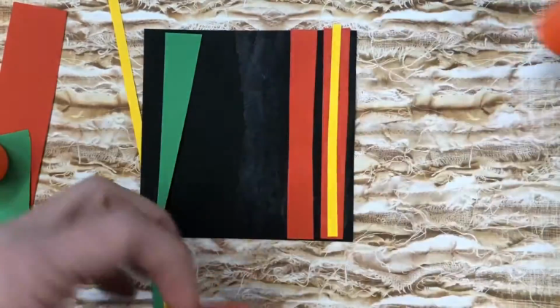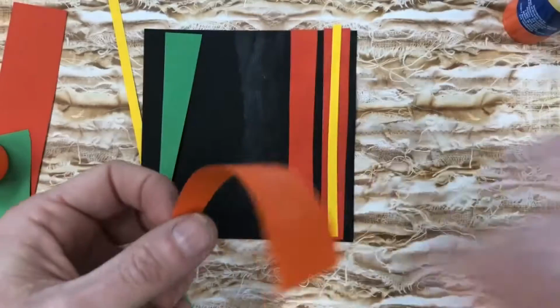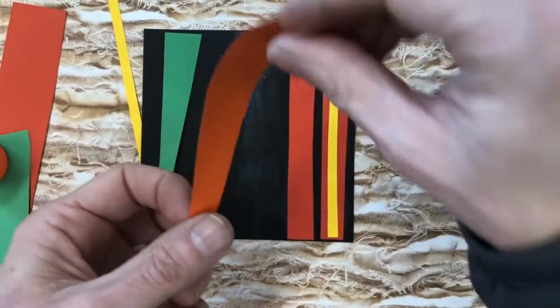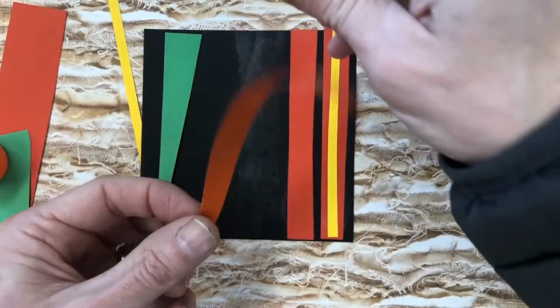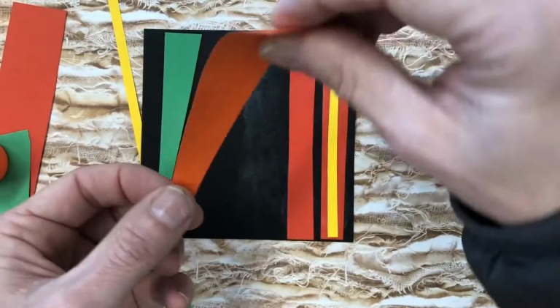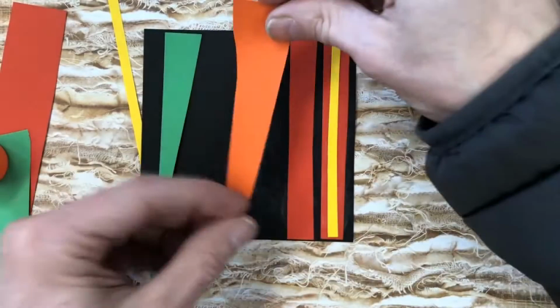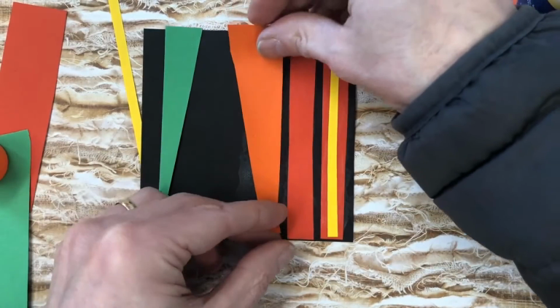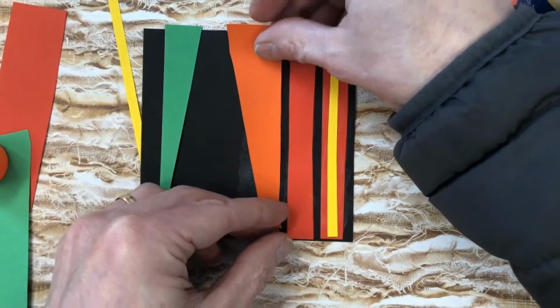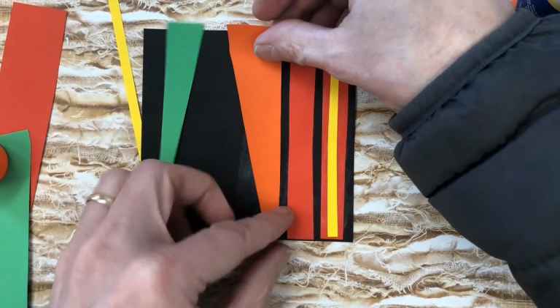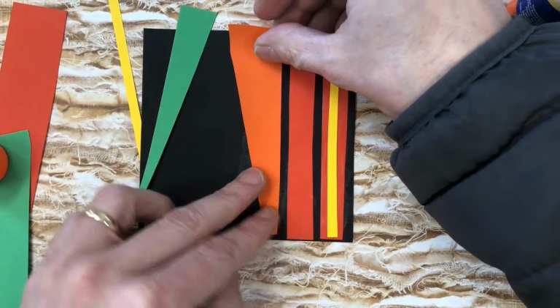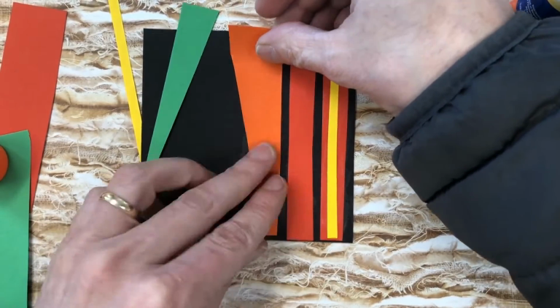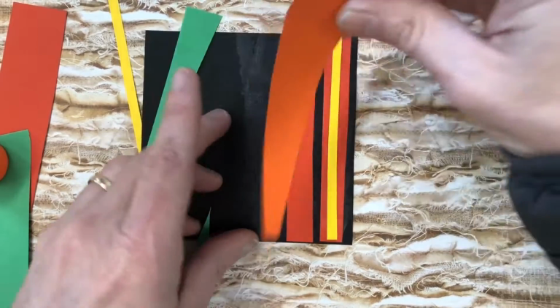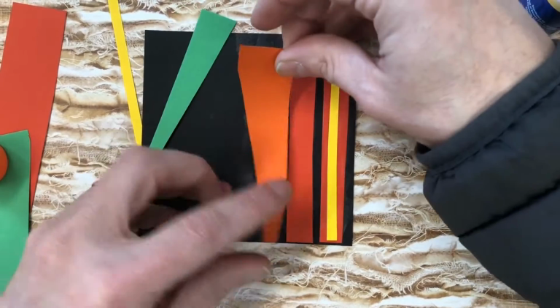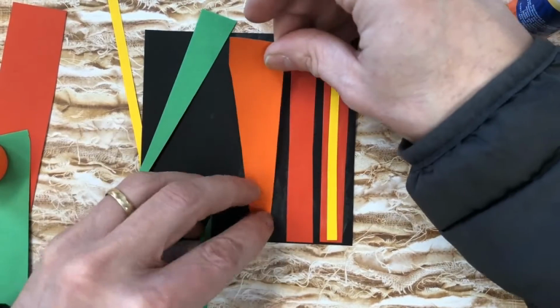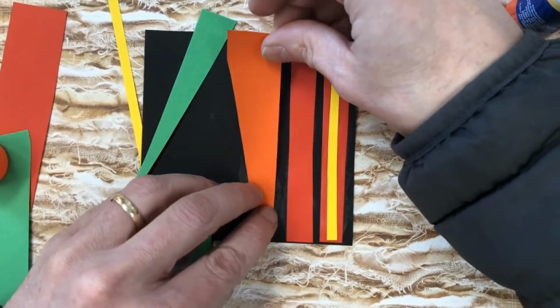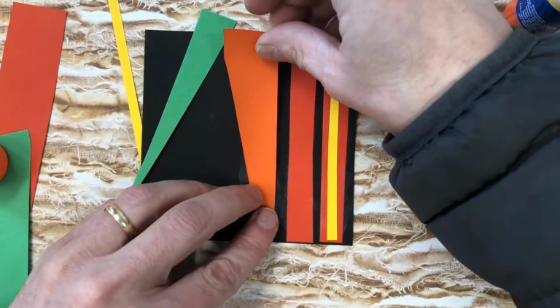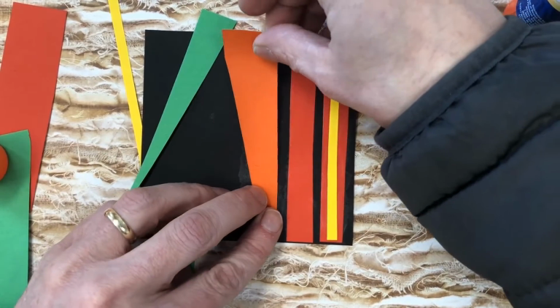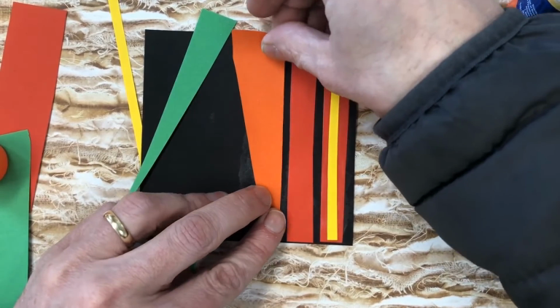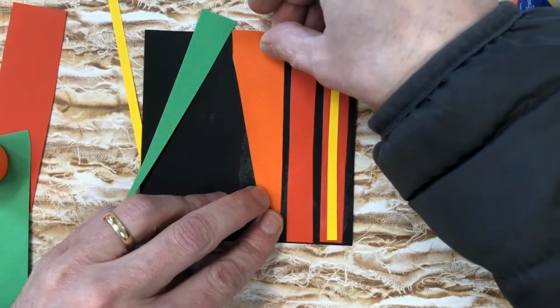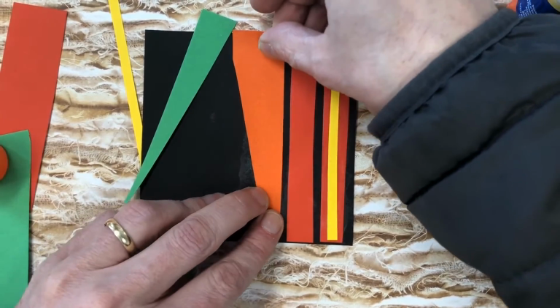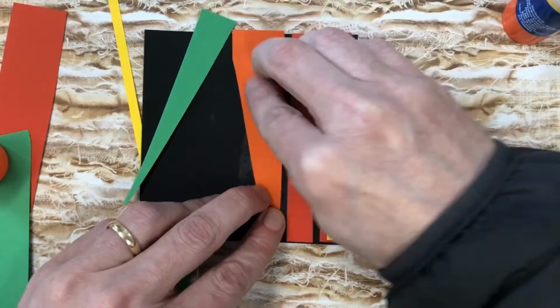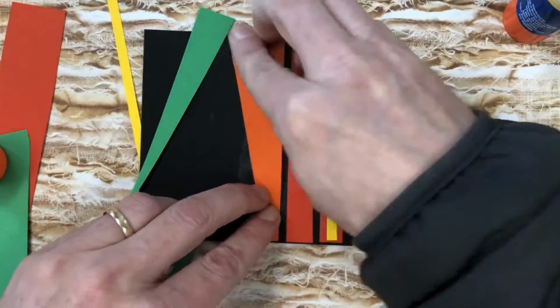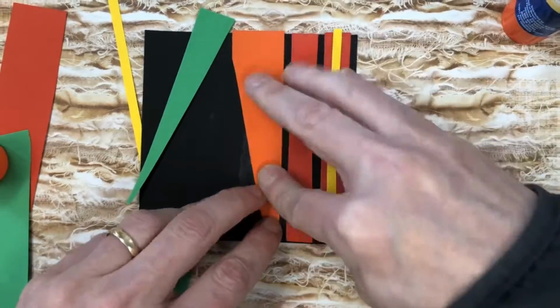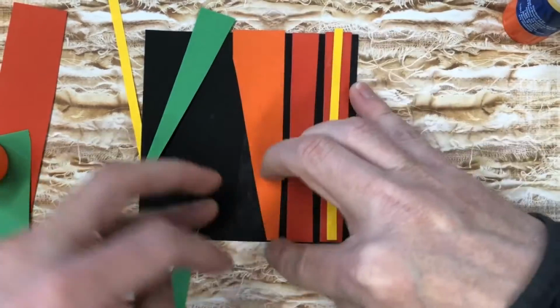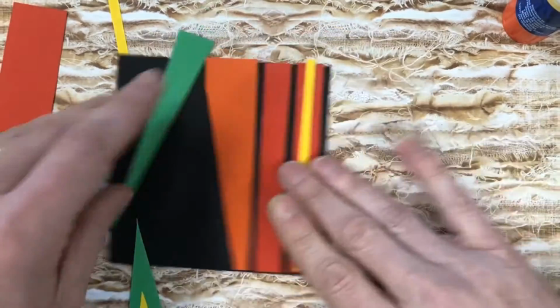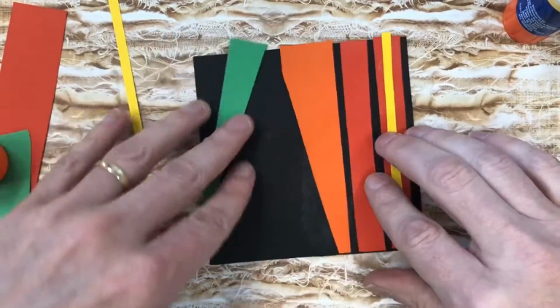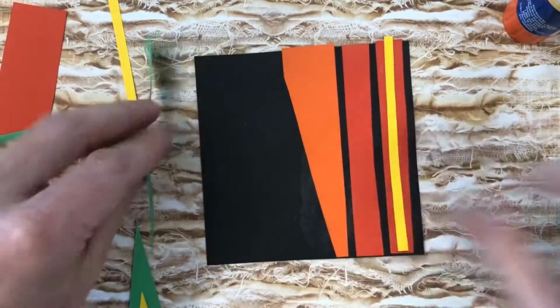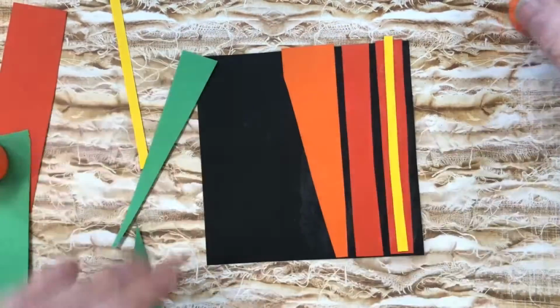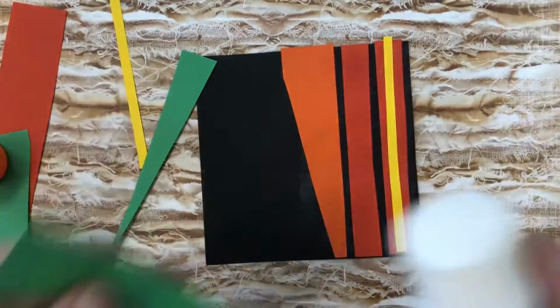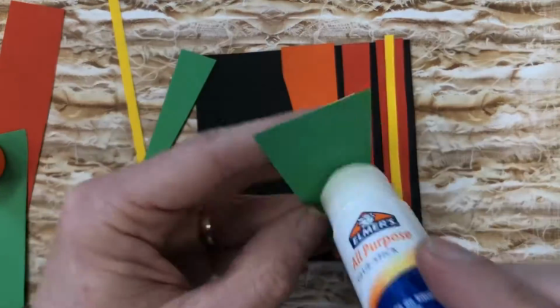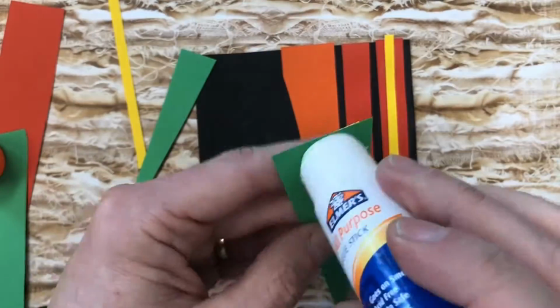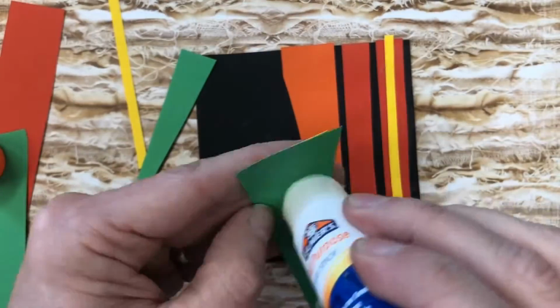Keep in mind, this is also sped up four times normal speed here, so I'm not normally working this fast while making a collage.